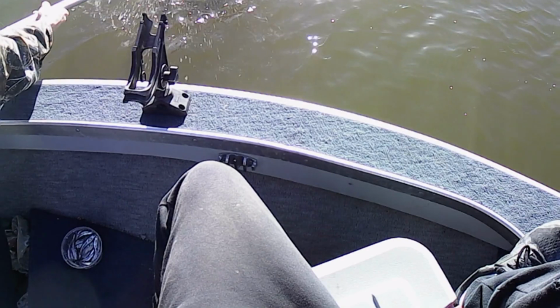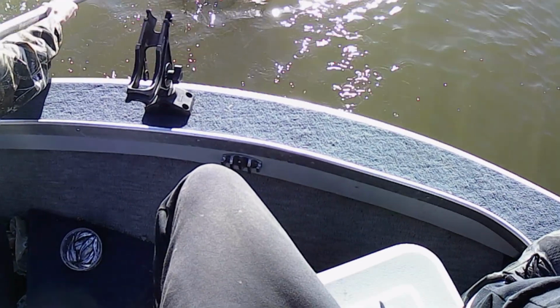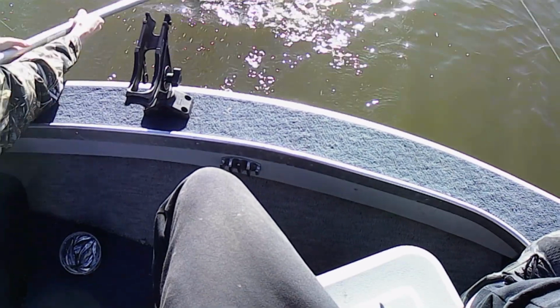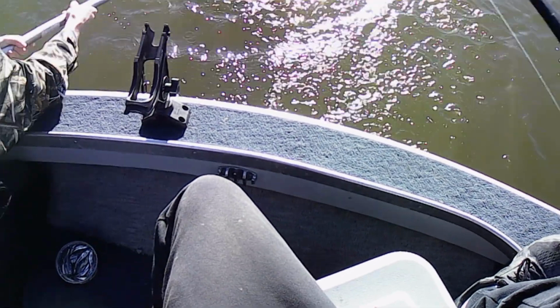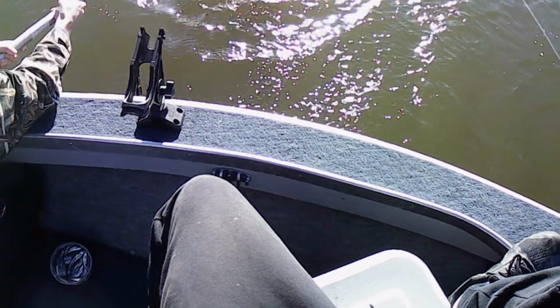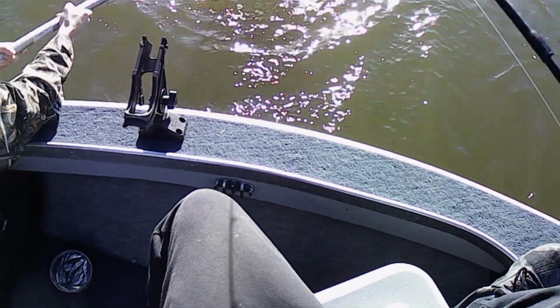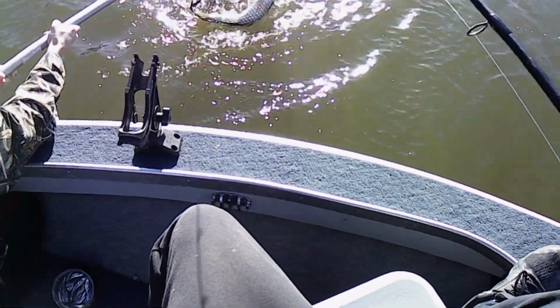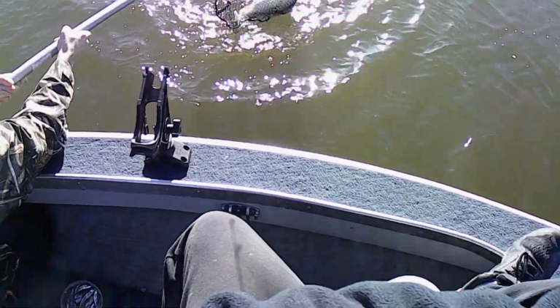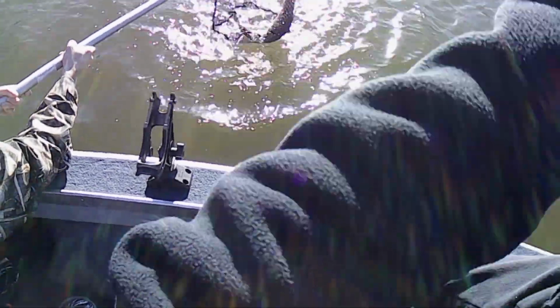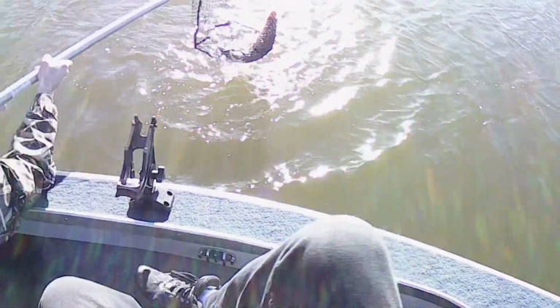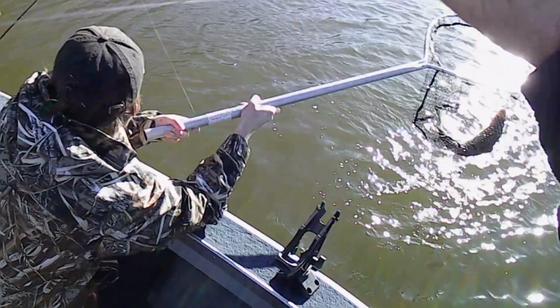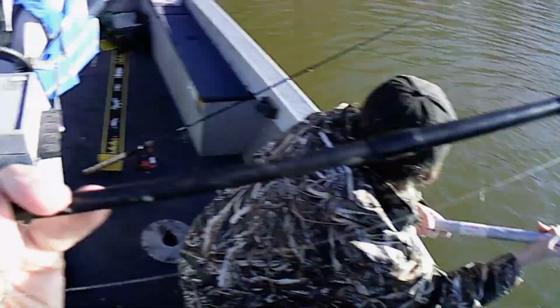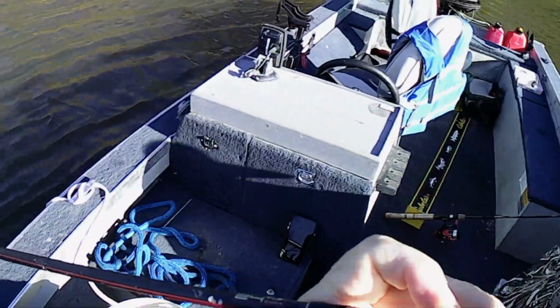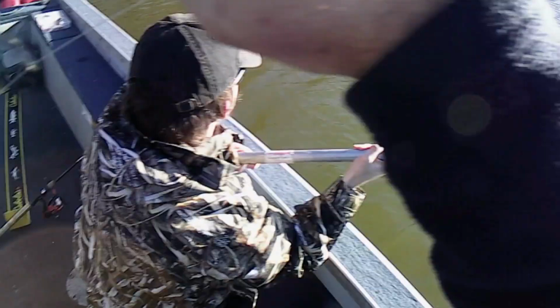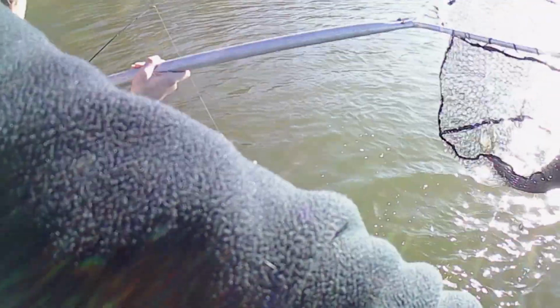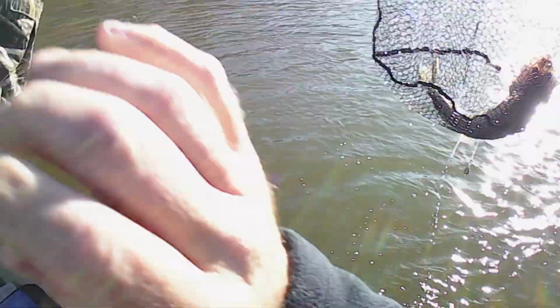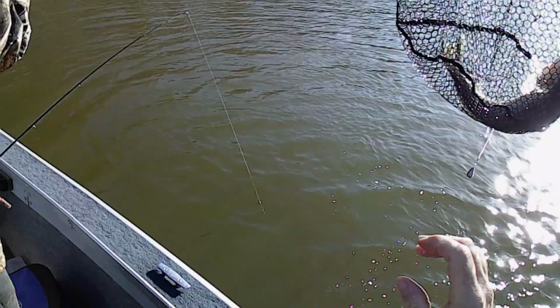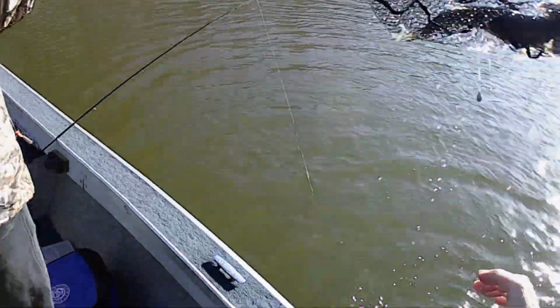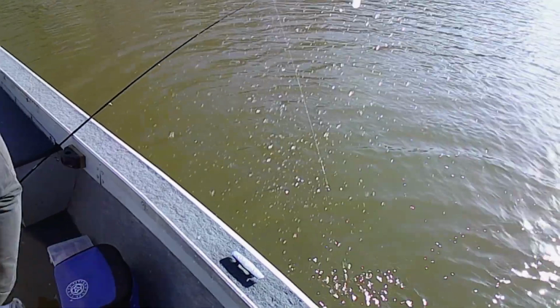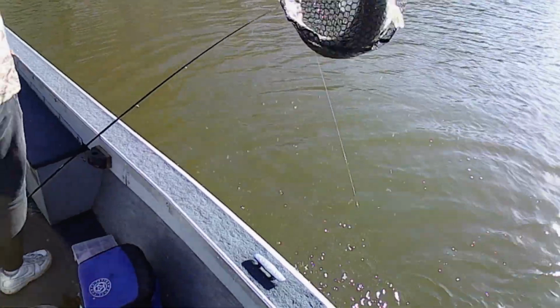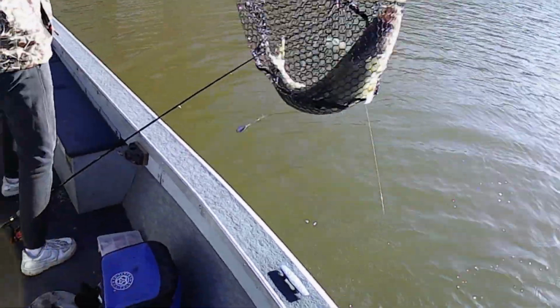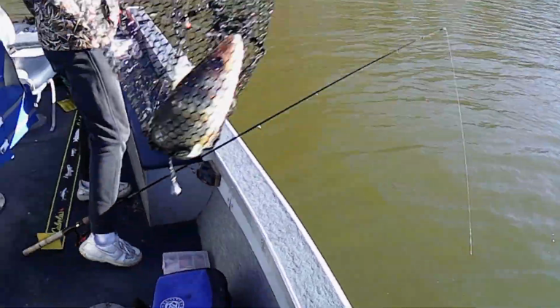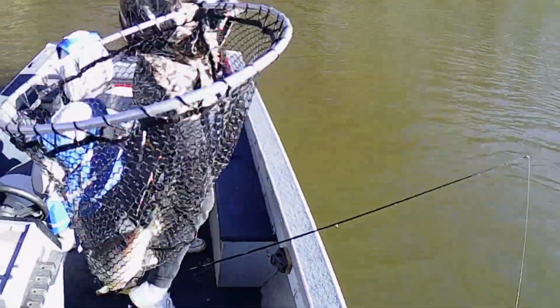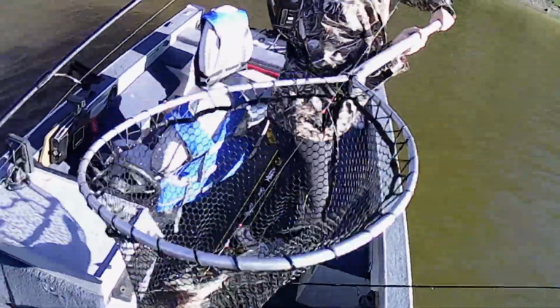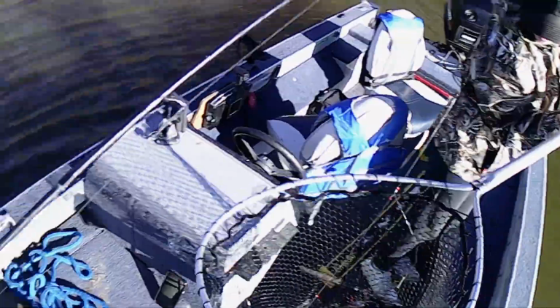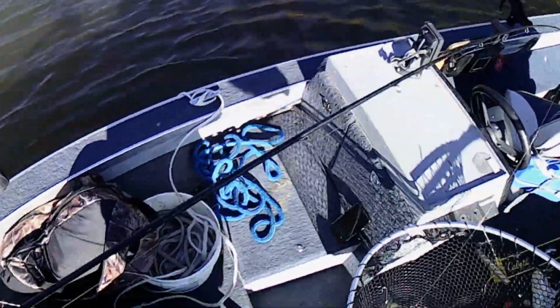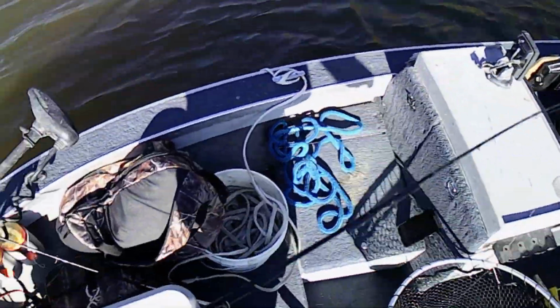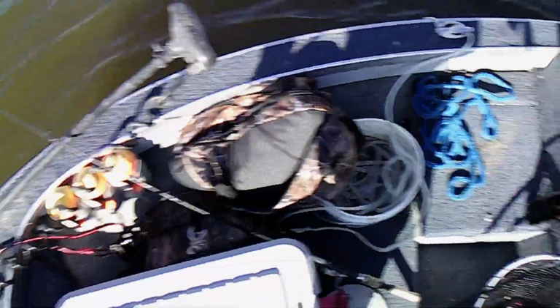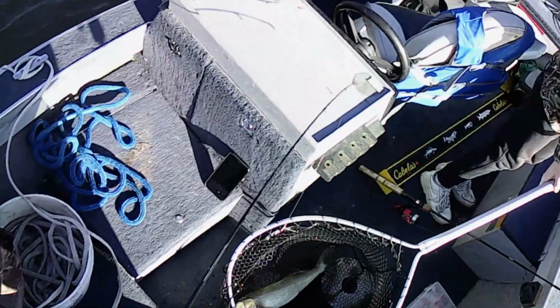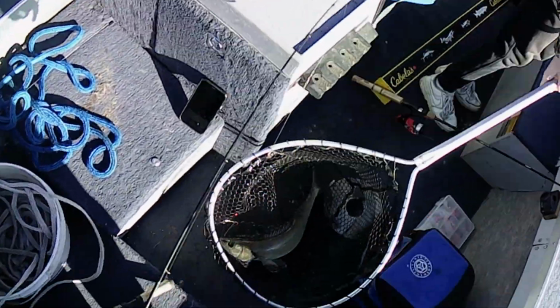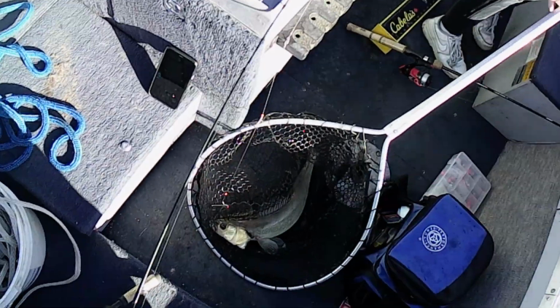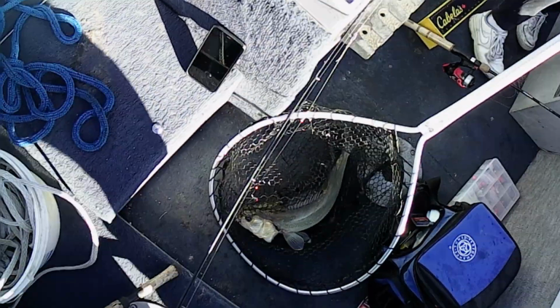Another good keeper, maybe? It might be a little long.